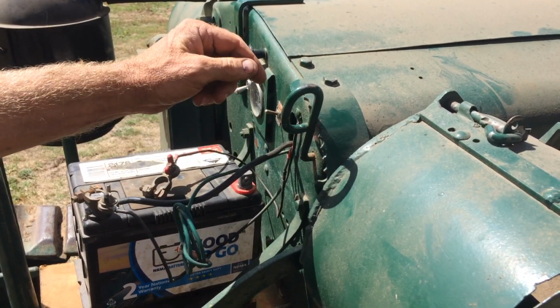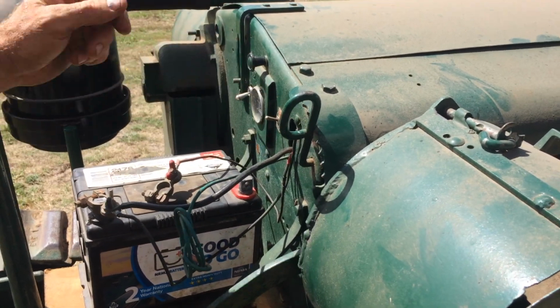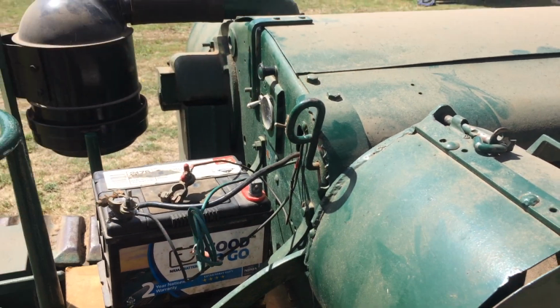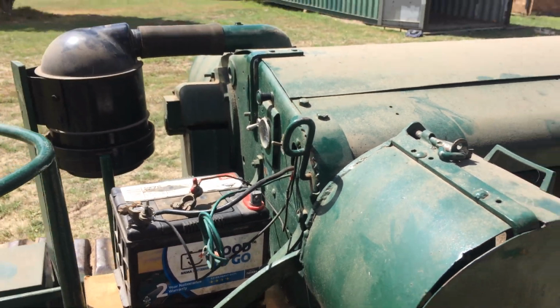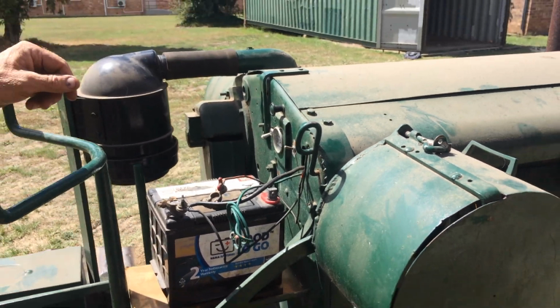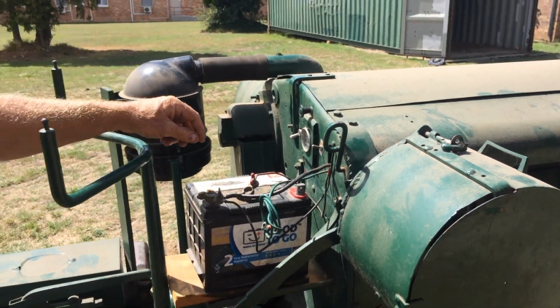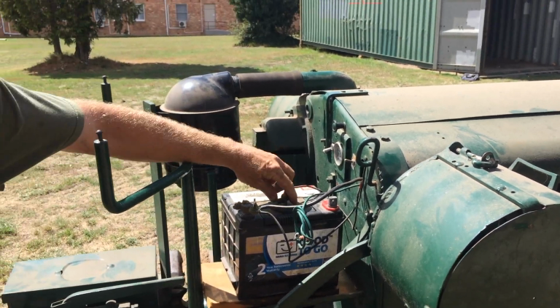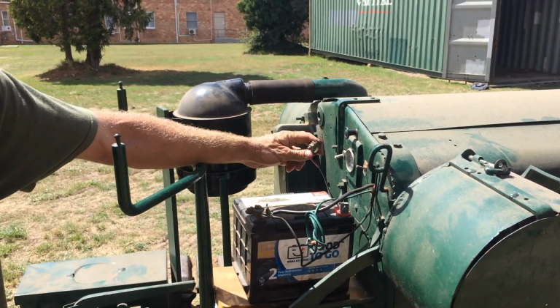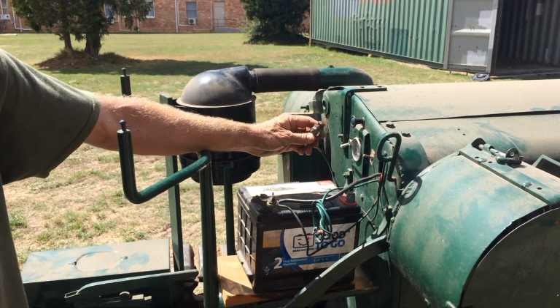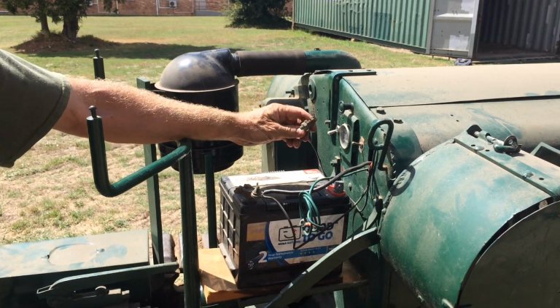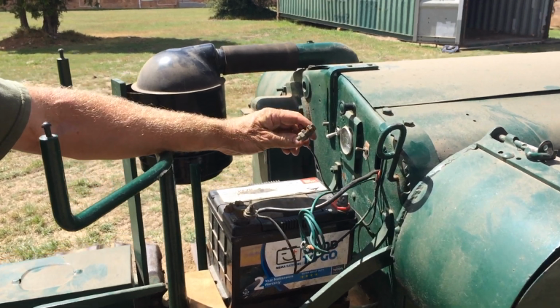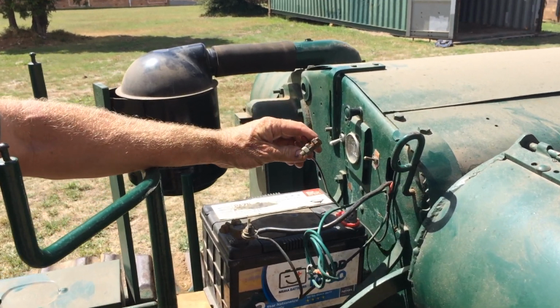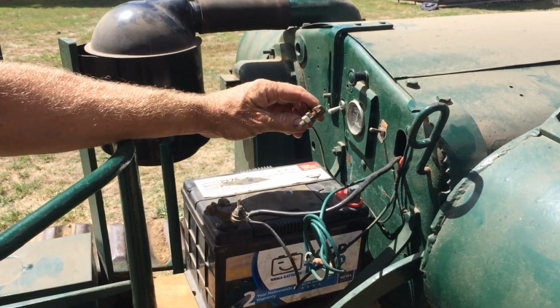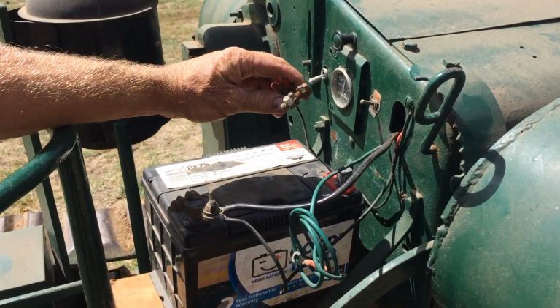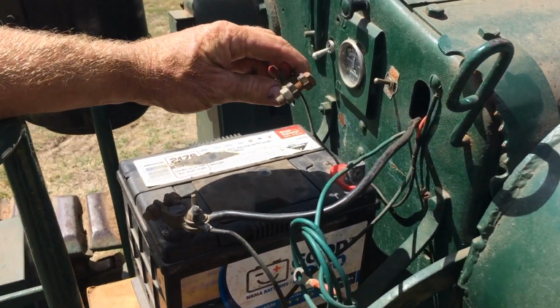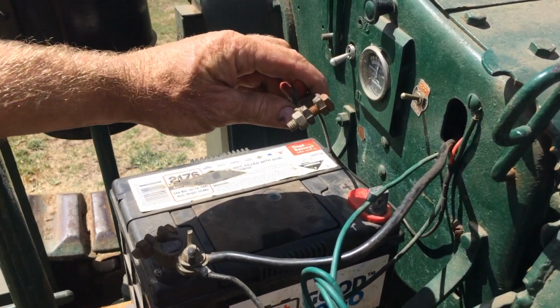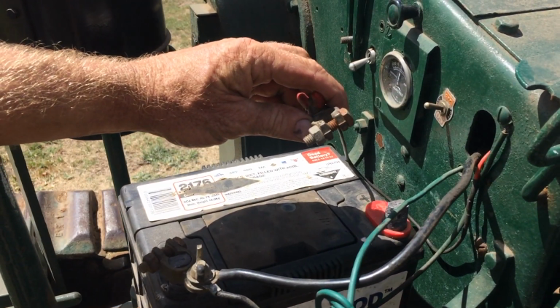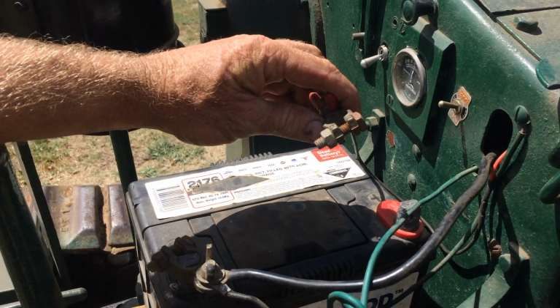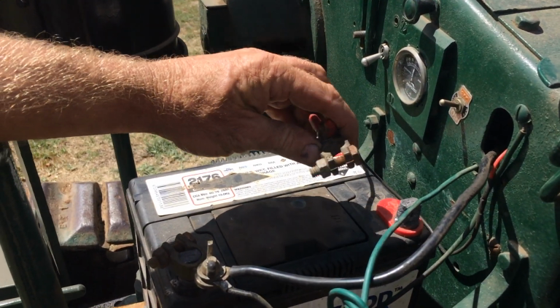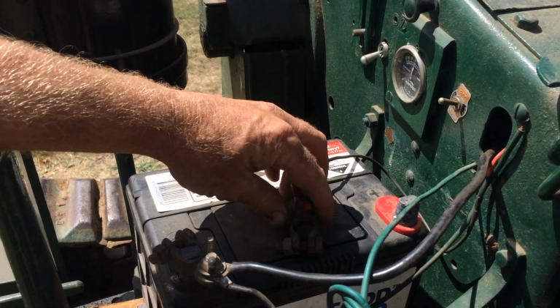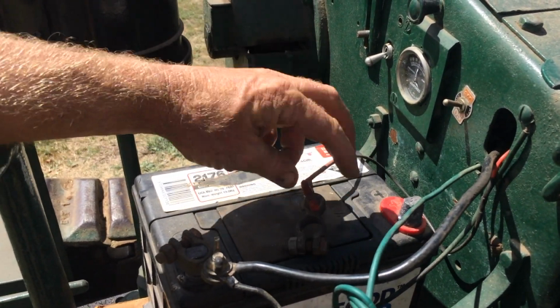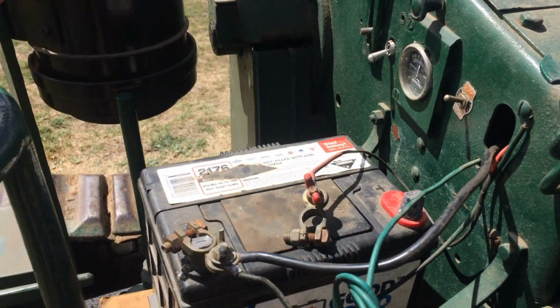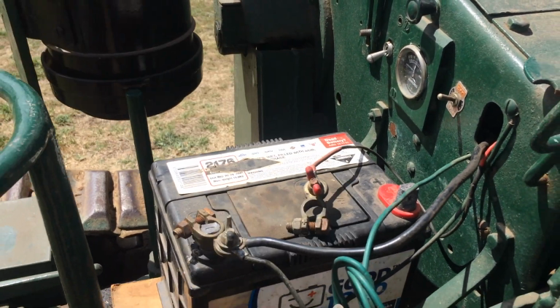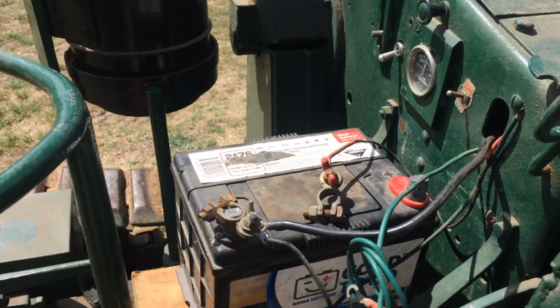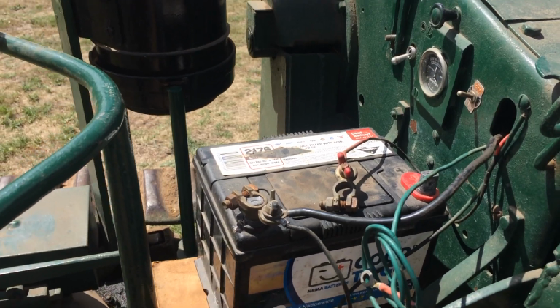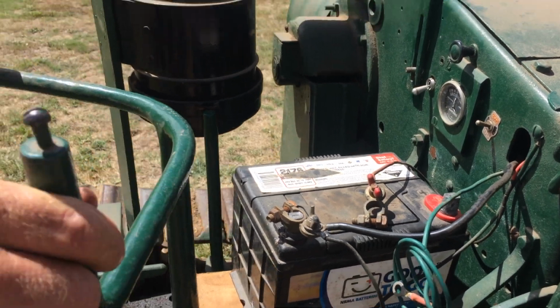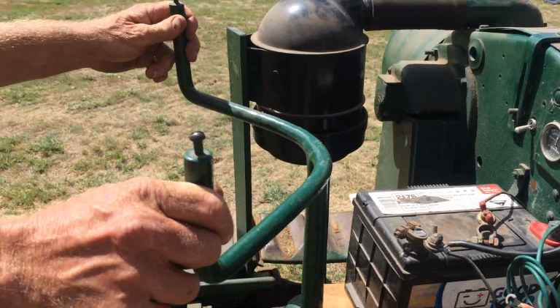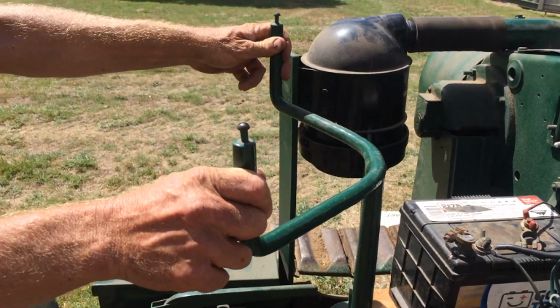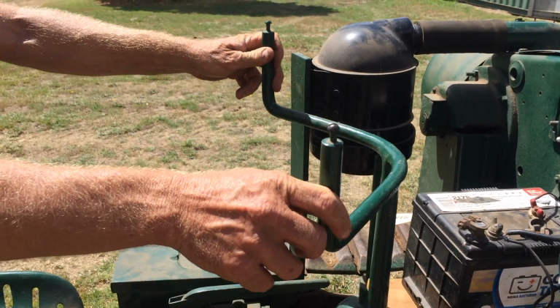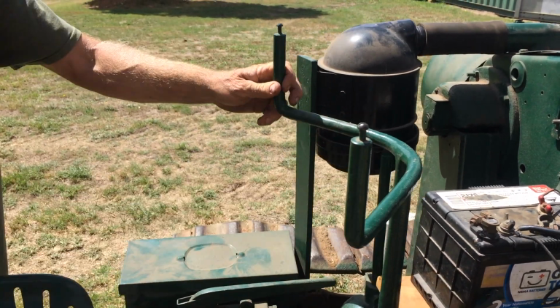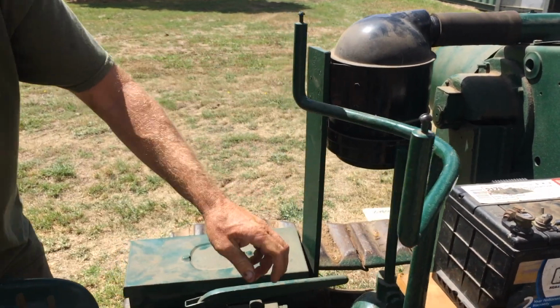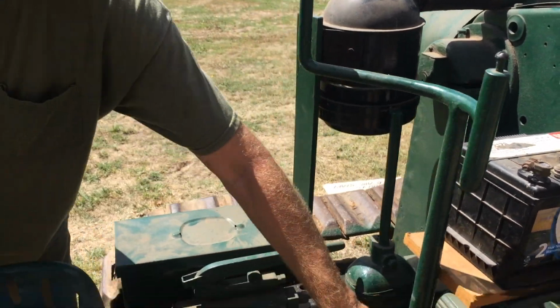This is the ignition switch. It's hardwired straight to the coil. The whole thing is all rather jury rigged at the moment. This is the steering, left and right. It becomes self-explanatory.